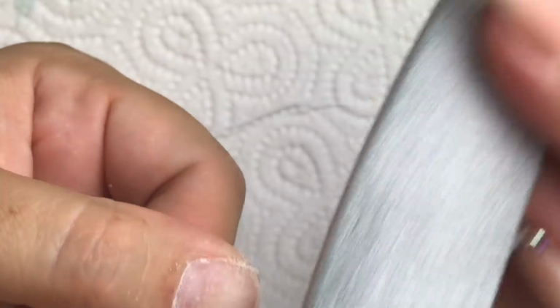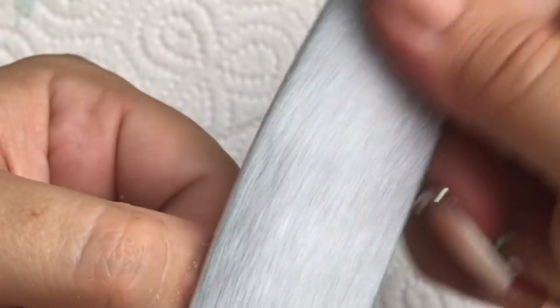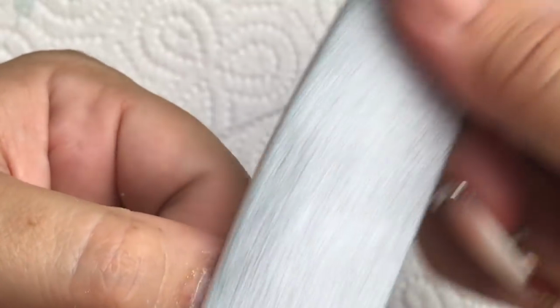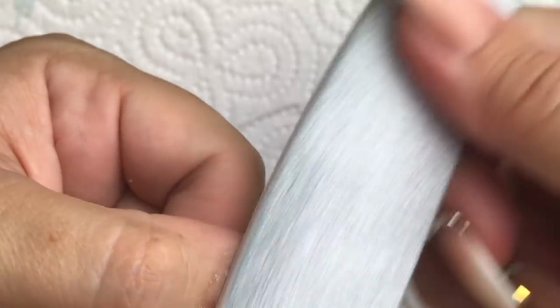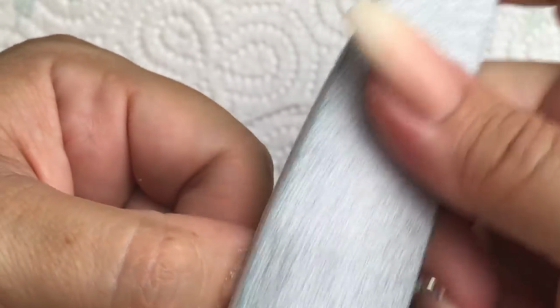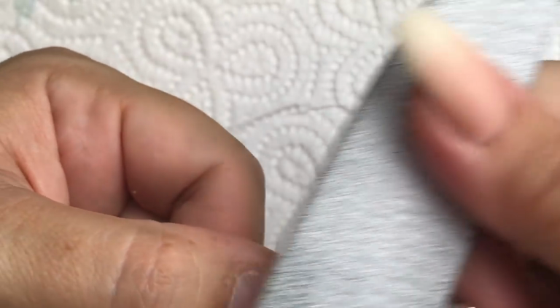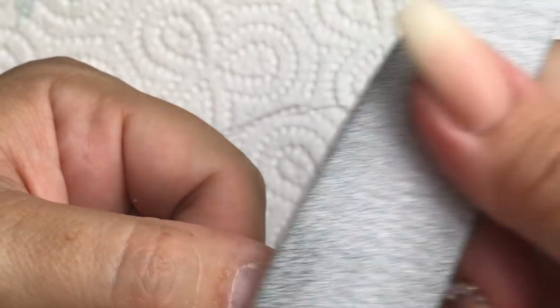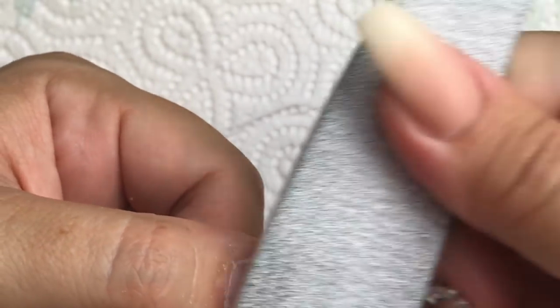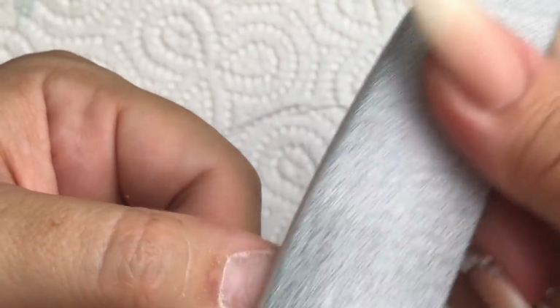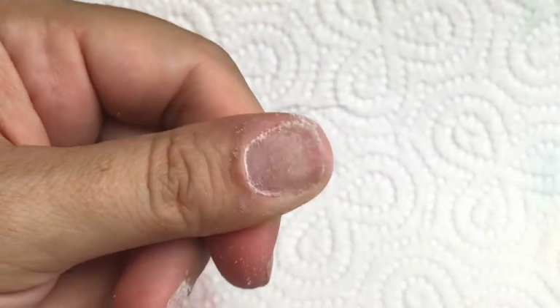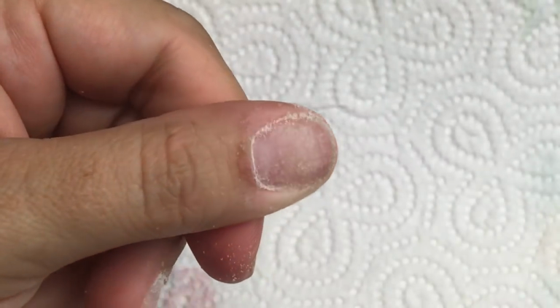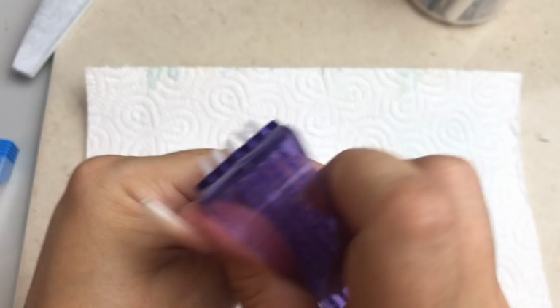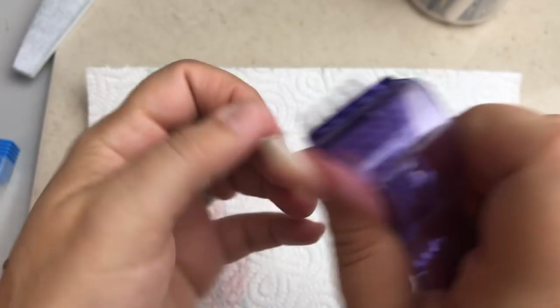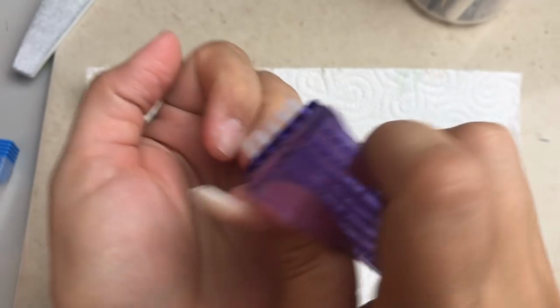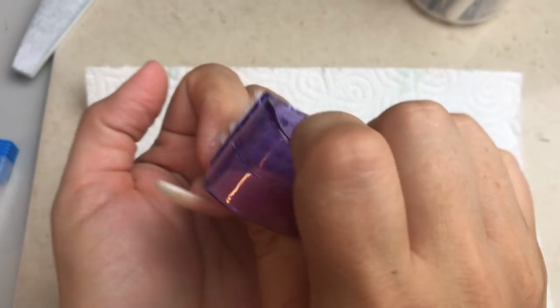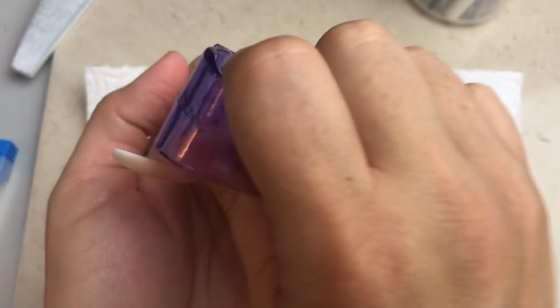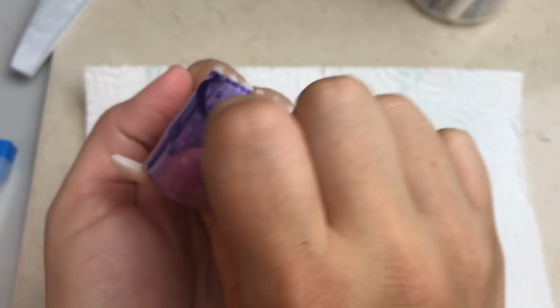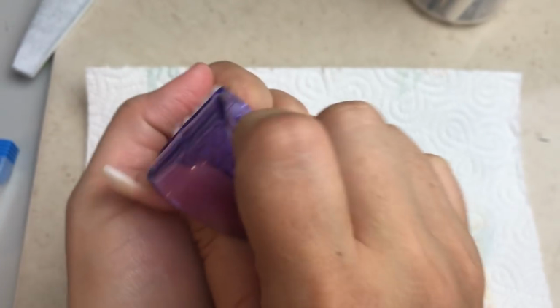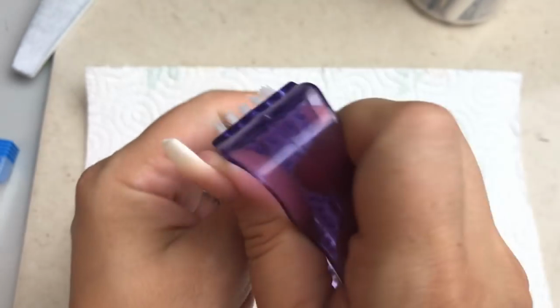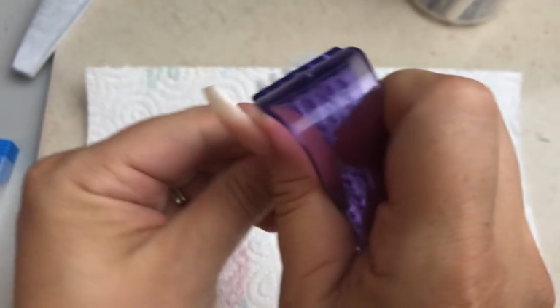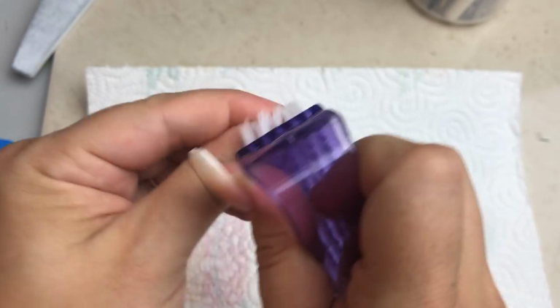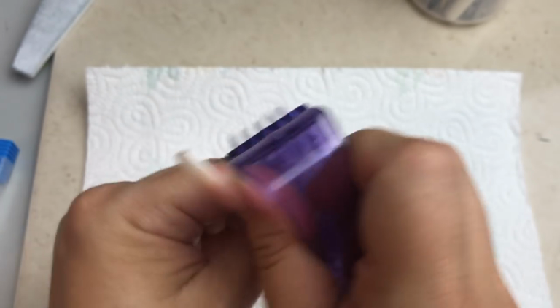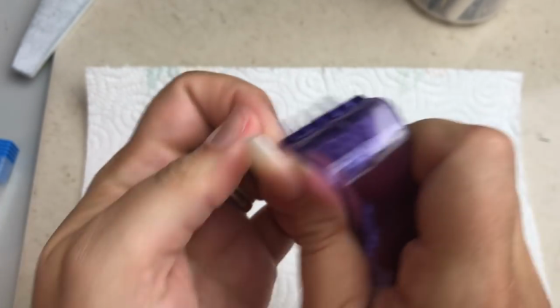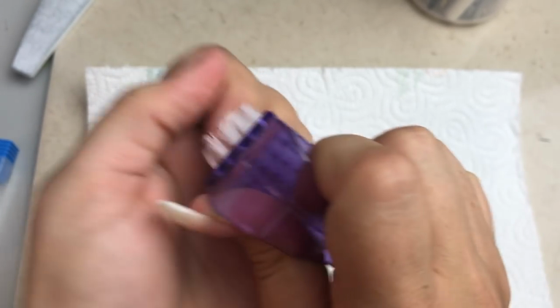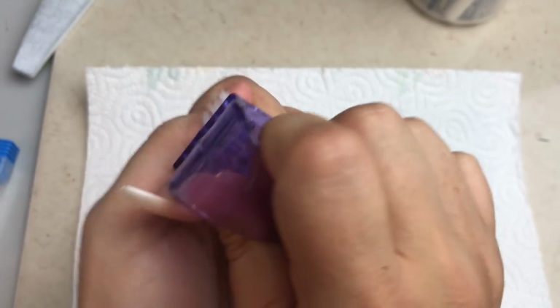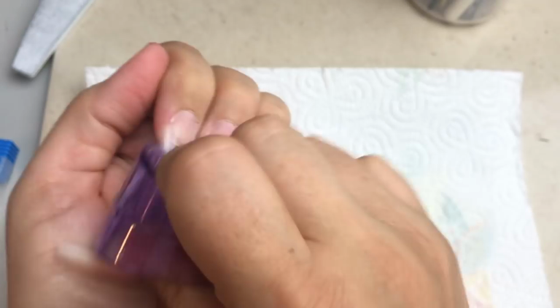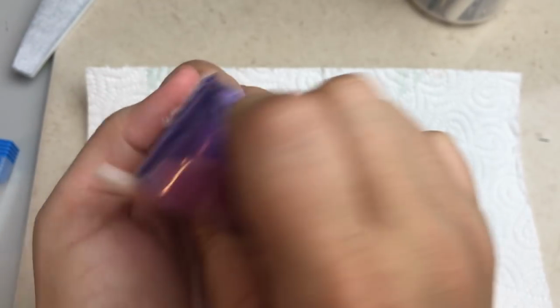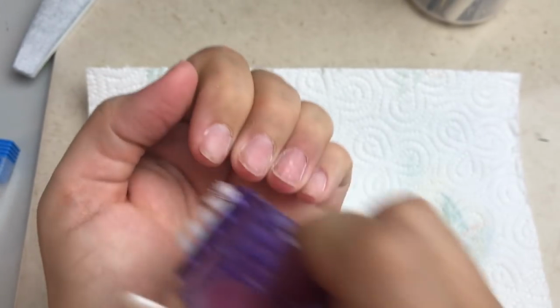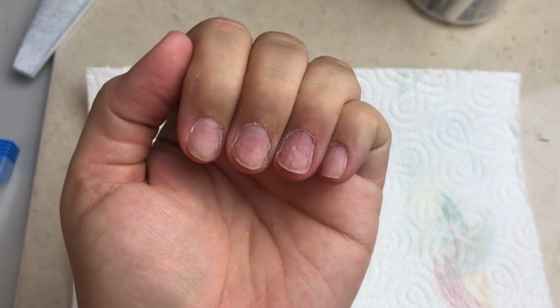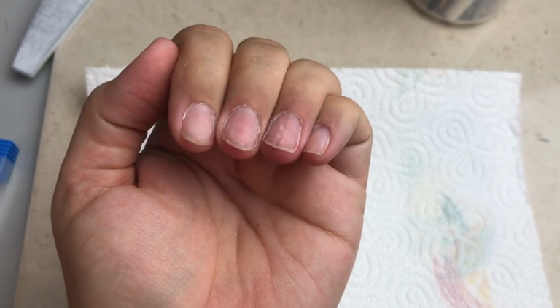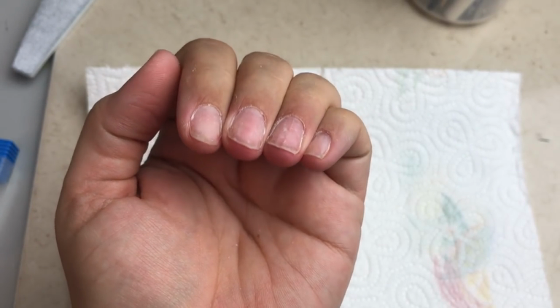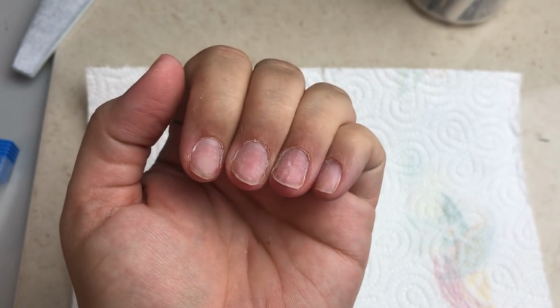It's like when you sand wood before you apply gloss — you need something for the product to stick to. There needs to be some friction there instead of a smooth surface.